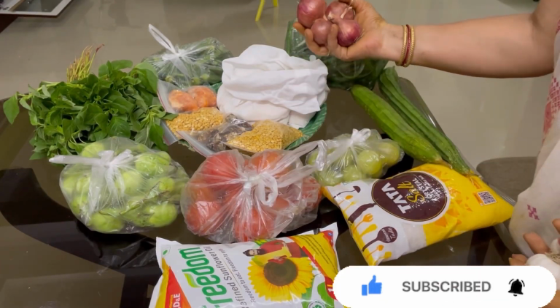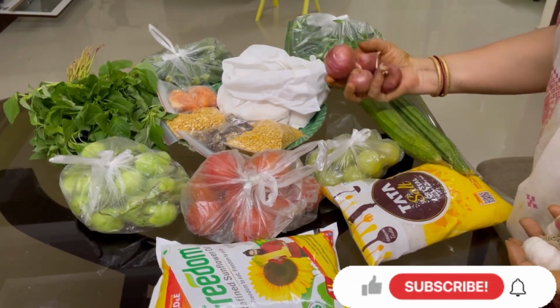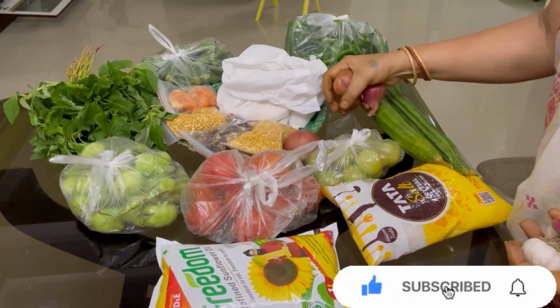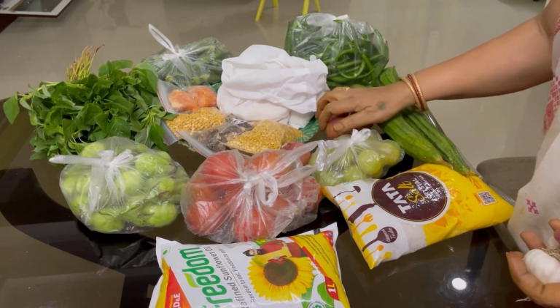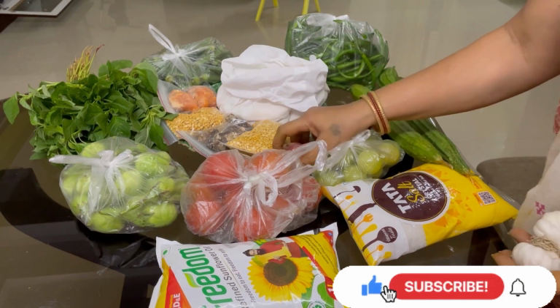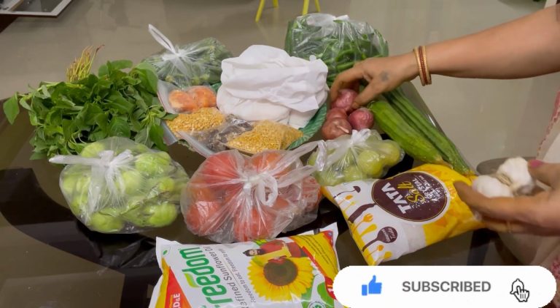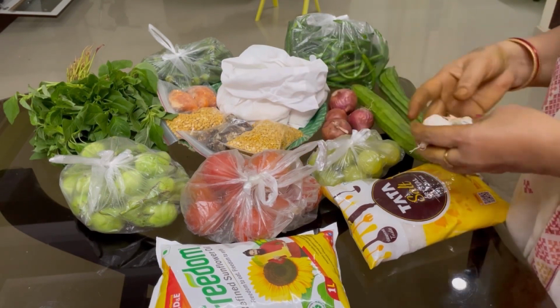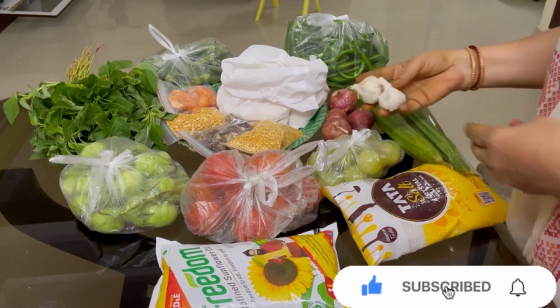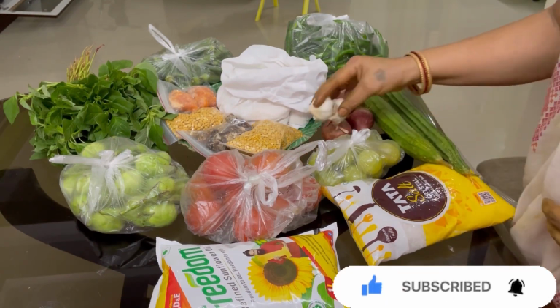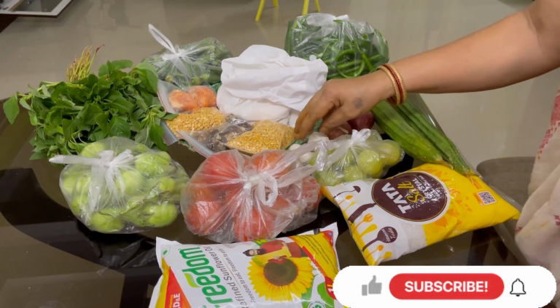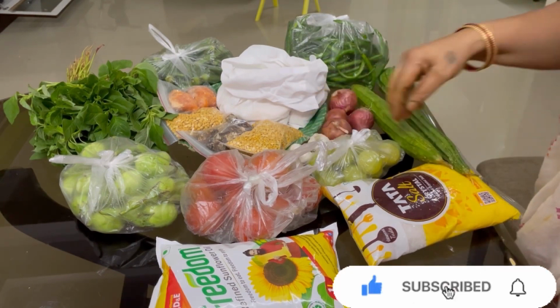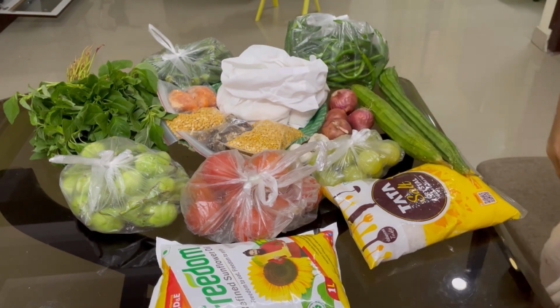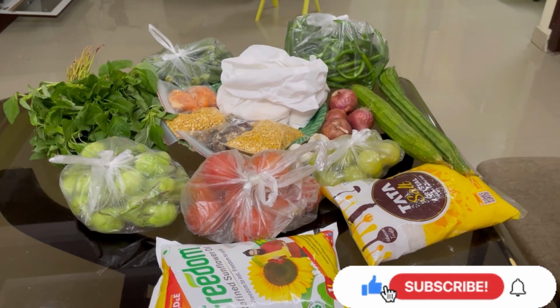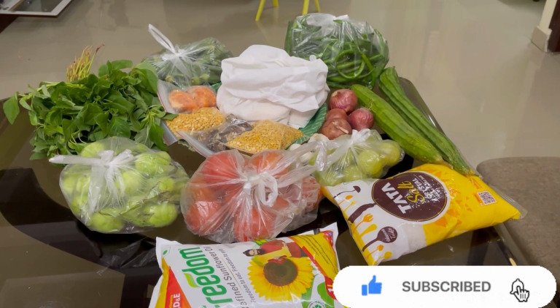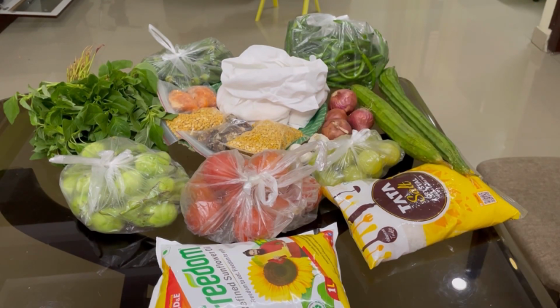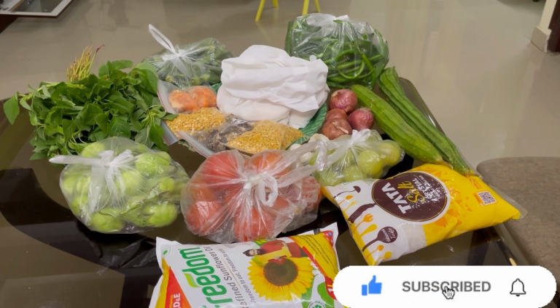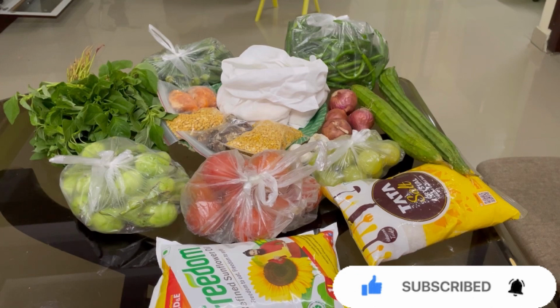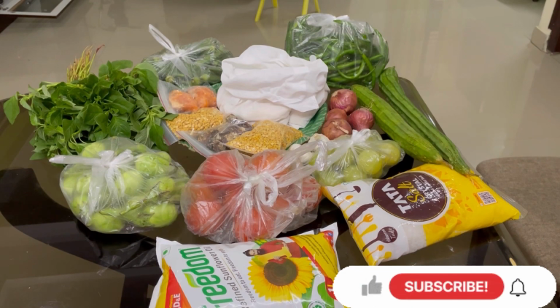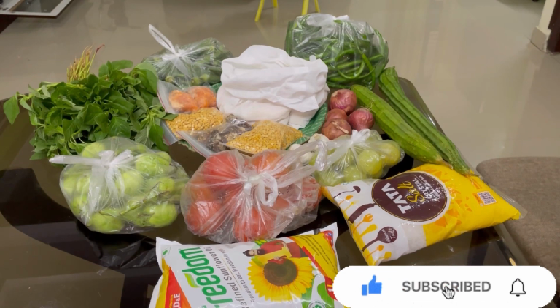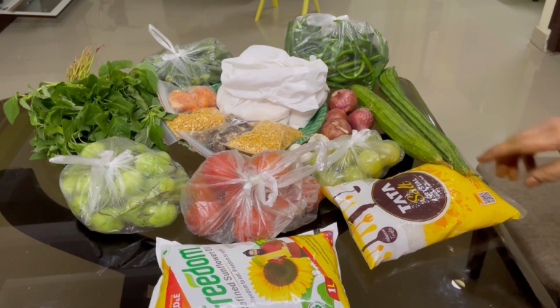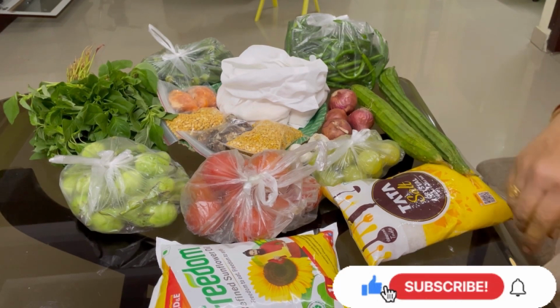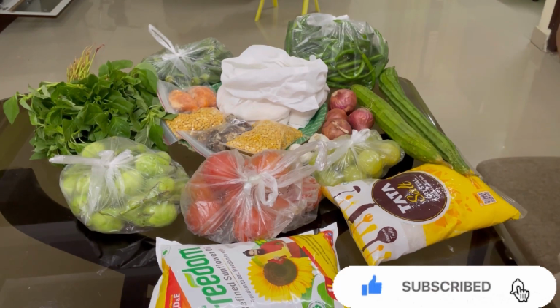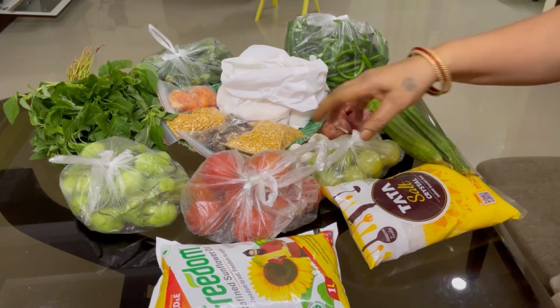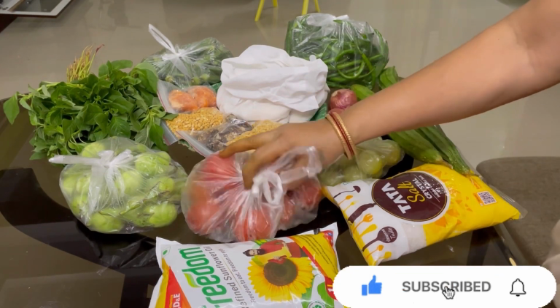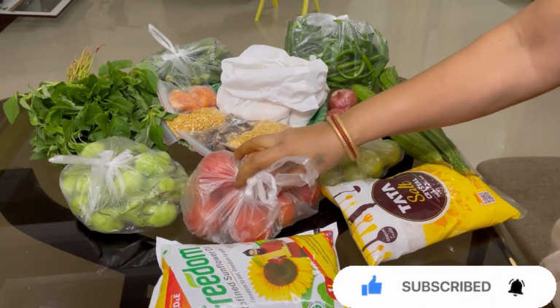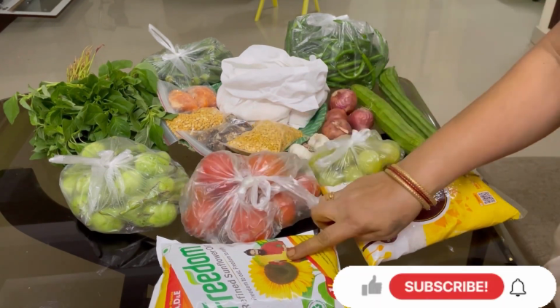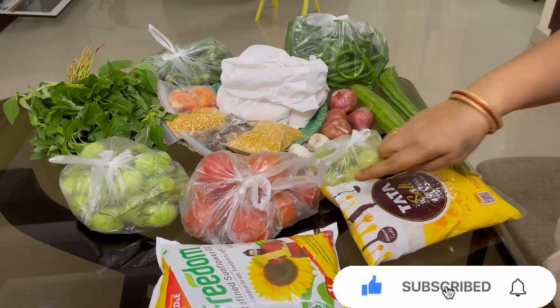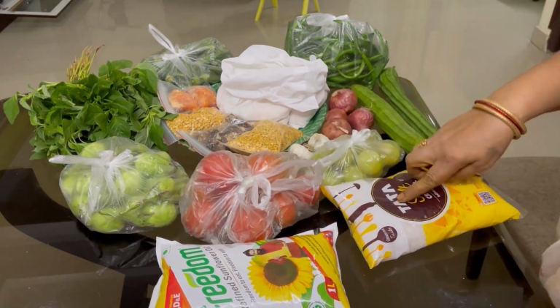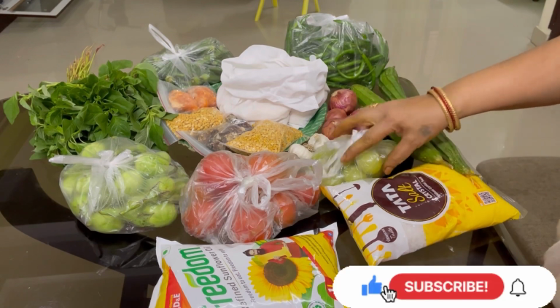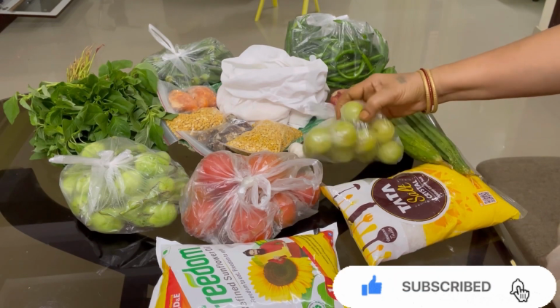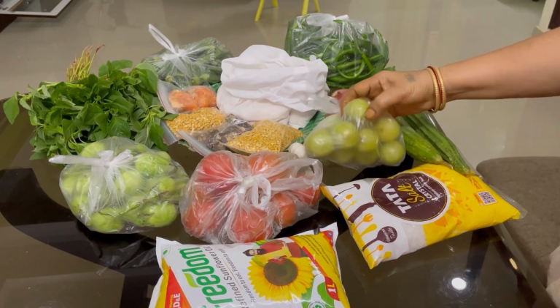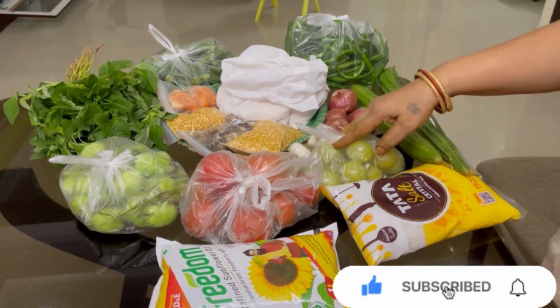Let's see what I've done. Salt packets, oil packets, tomato, vankai, benda kai, pachimirchi, beera kai, thotakura, Ushri kailu.